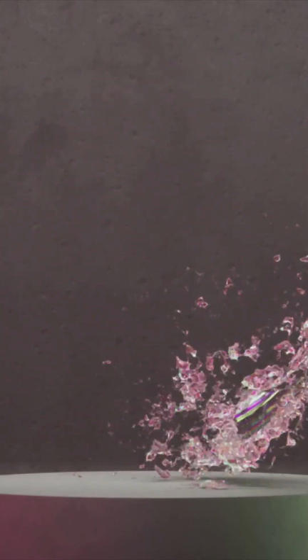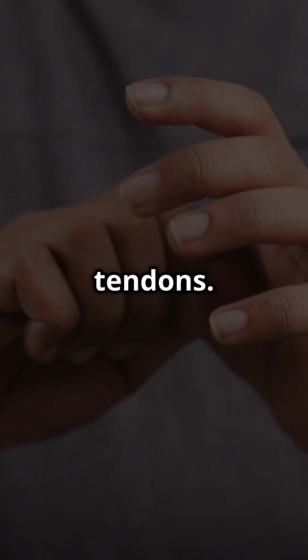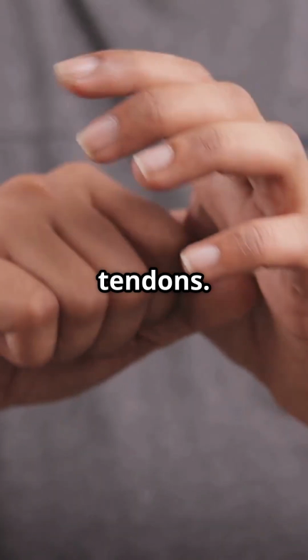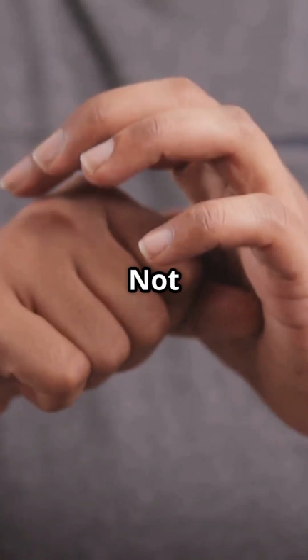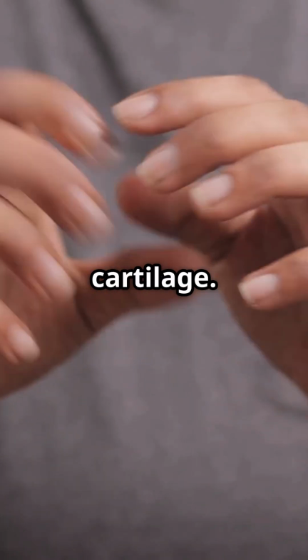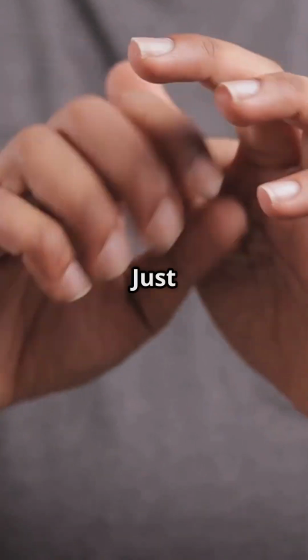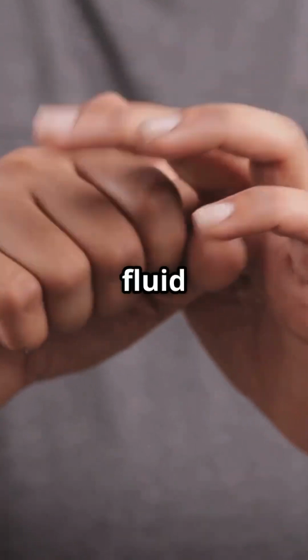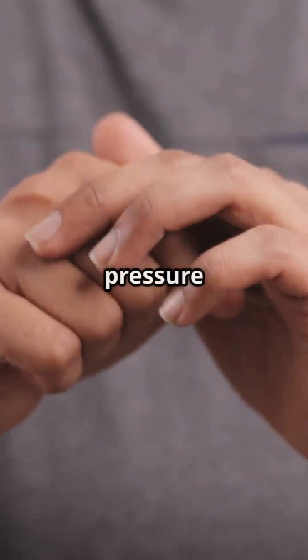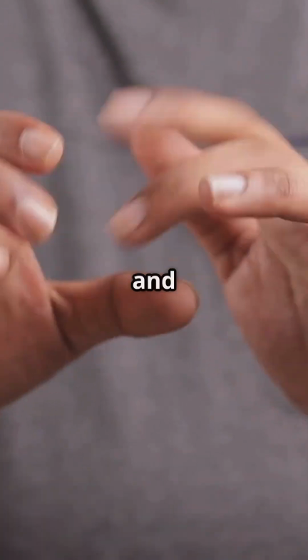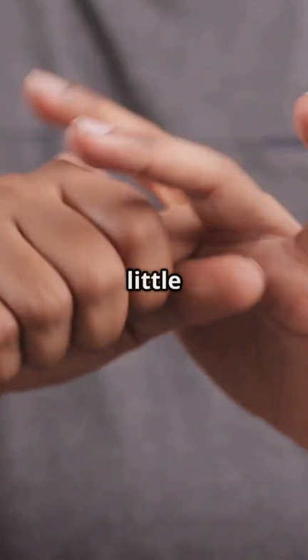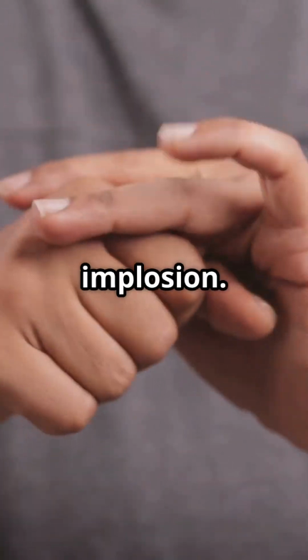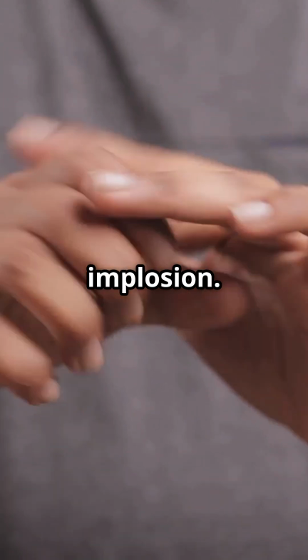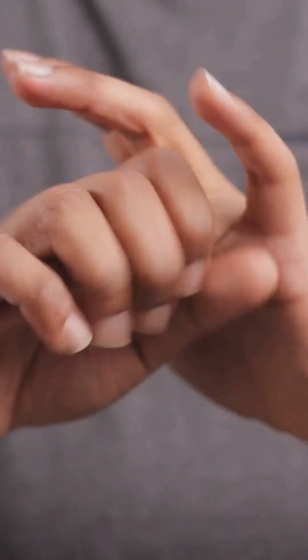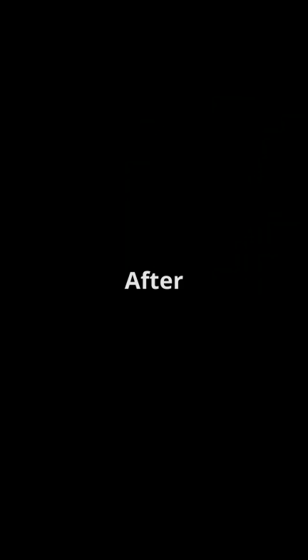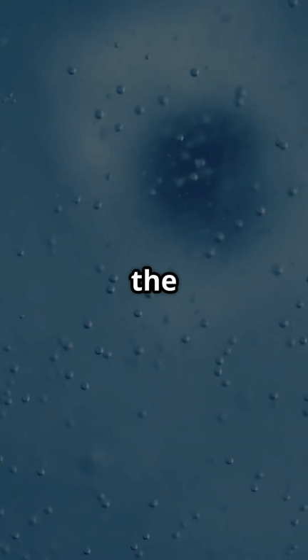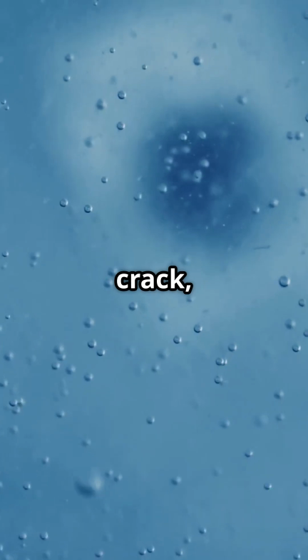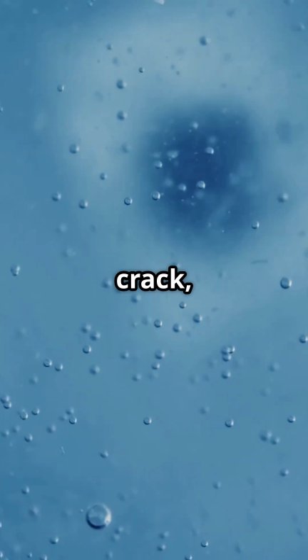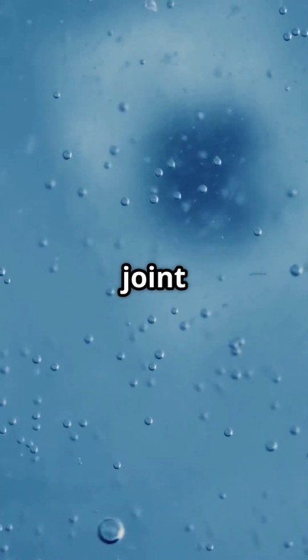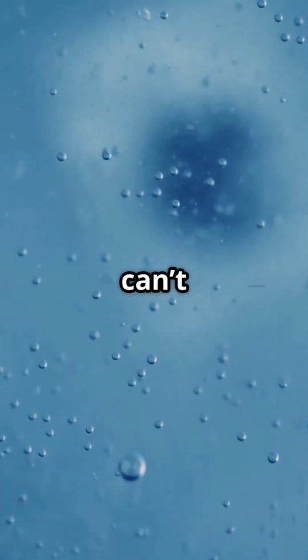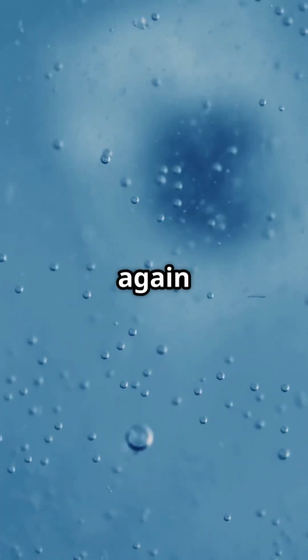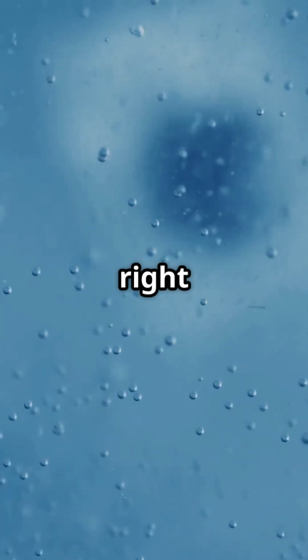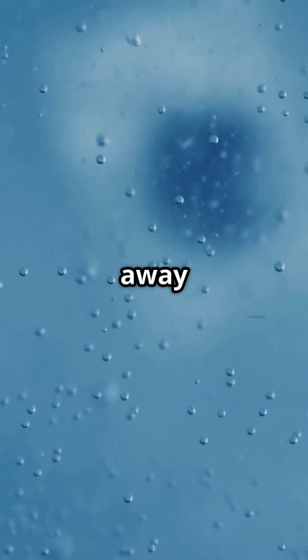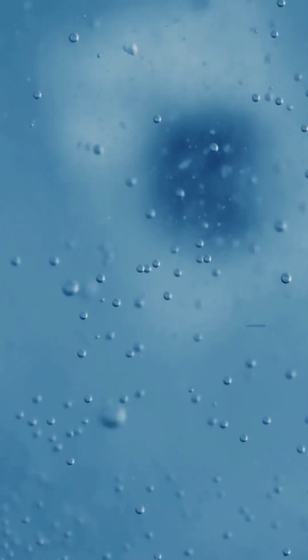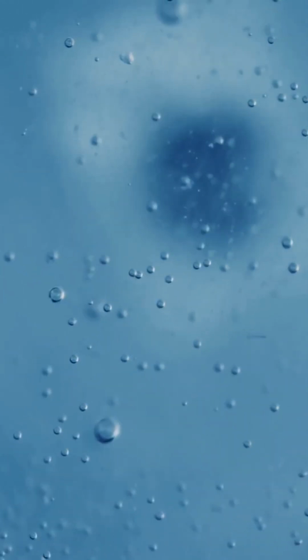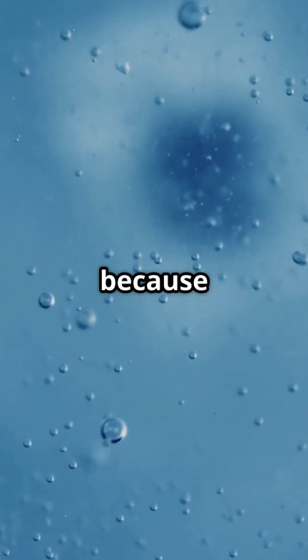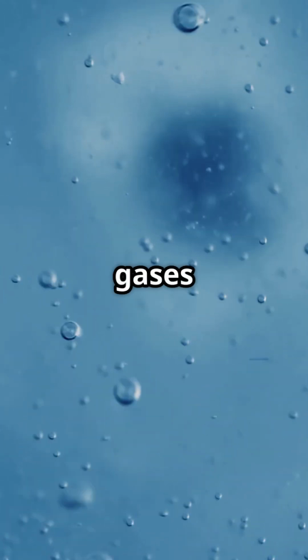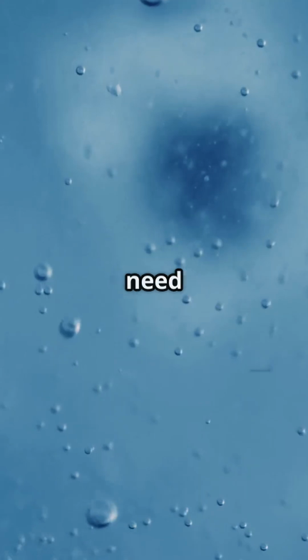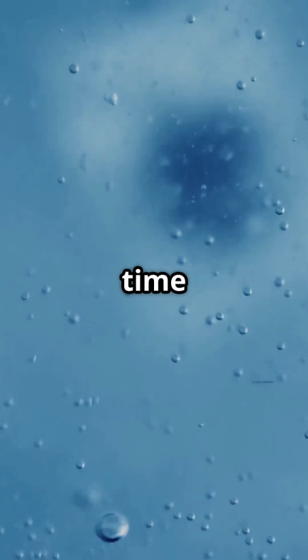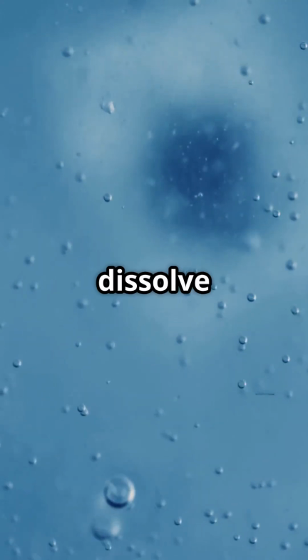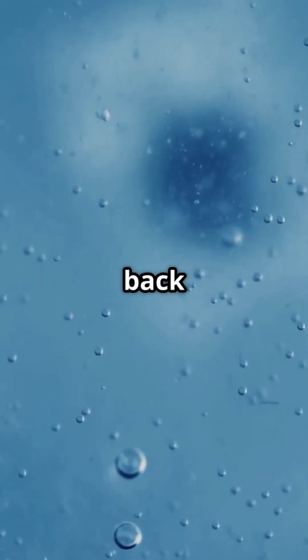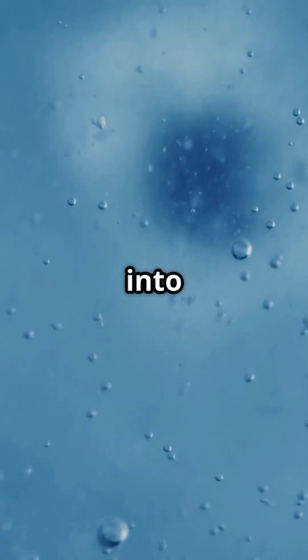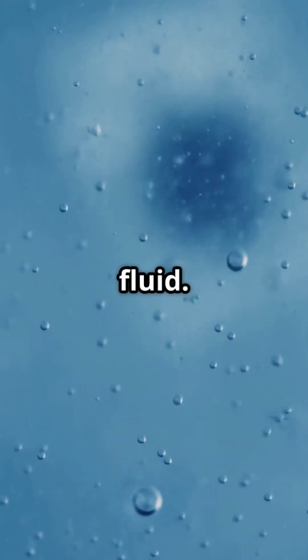Not tendons, not cartilage — just fluid and pressure and one little implosion. After the crack, your joint can't pop again right away, because the gases need time to dissolve back into the fluid.